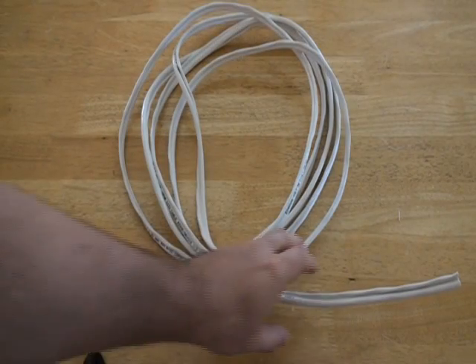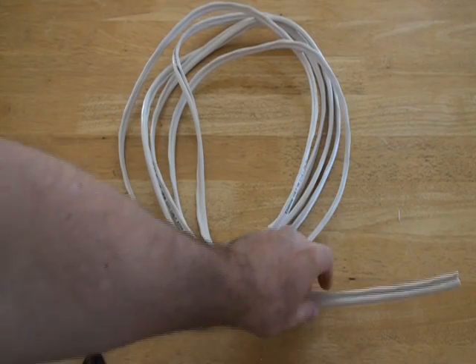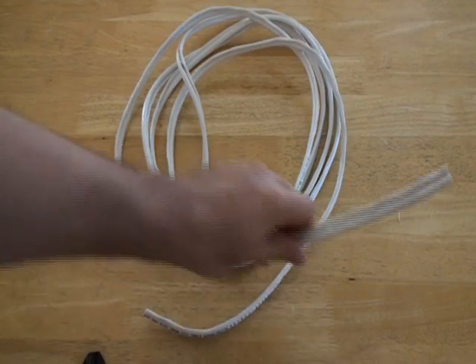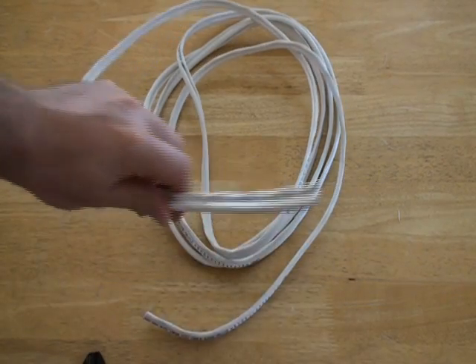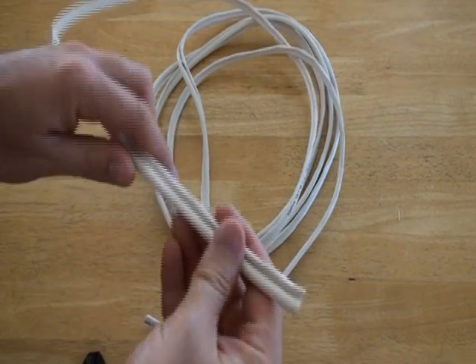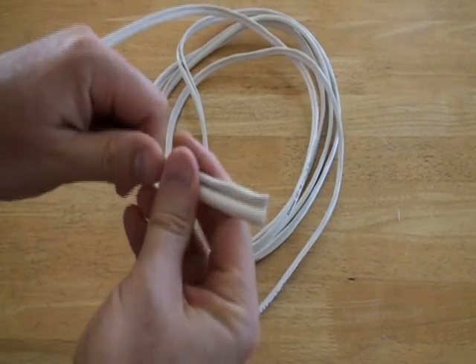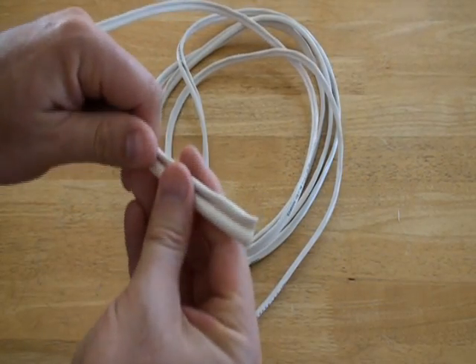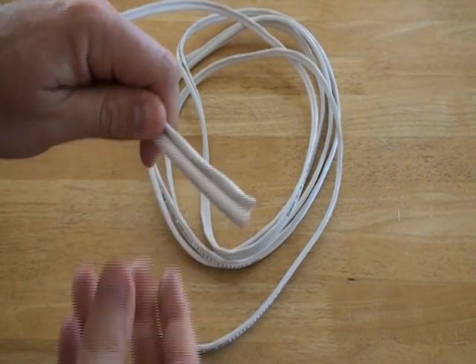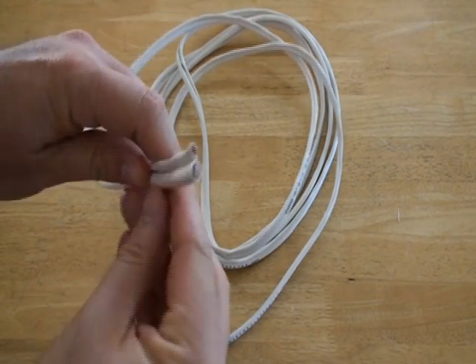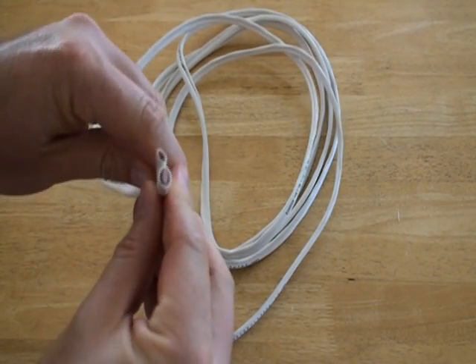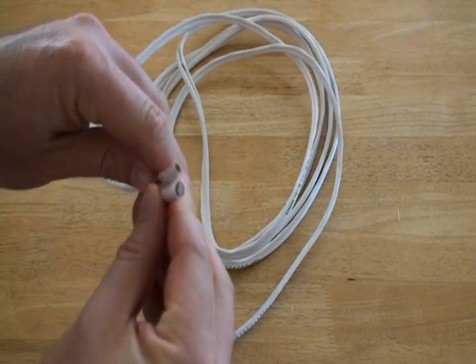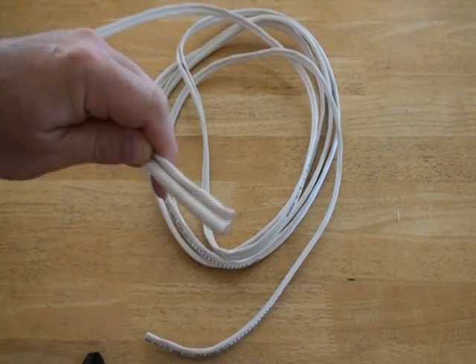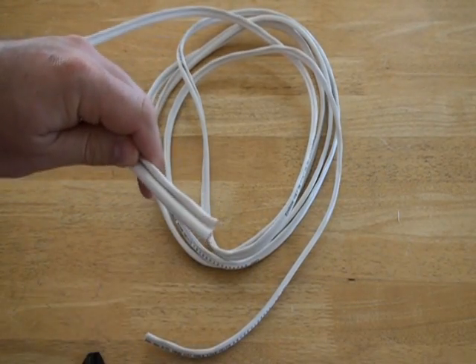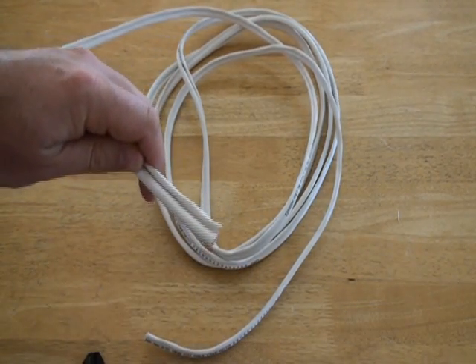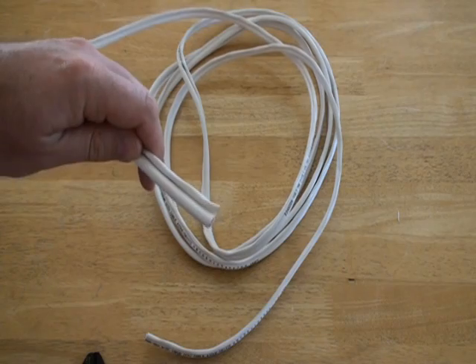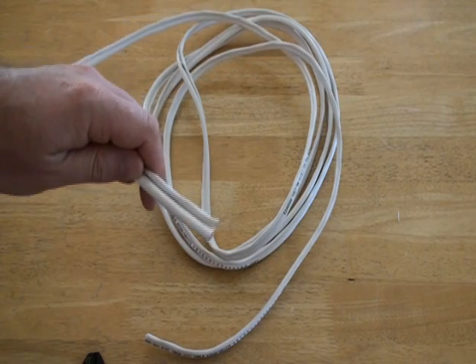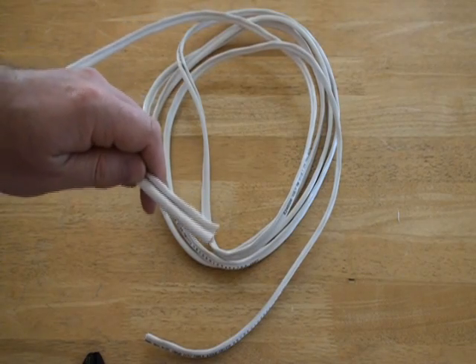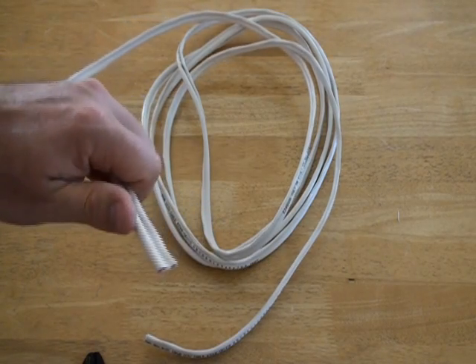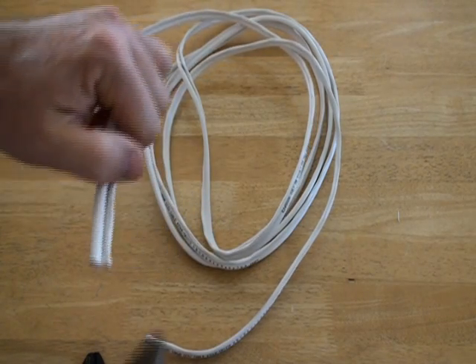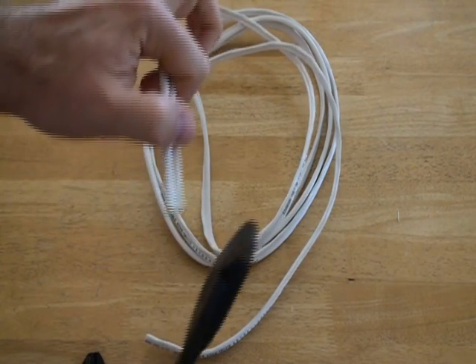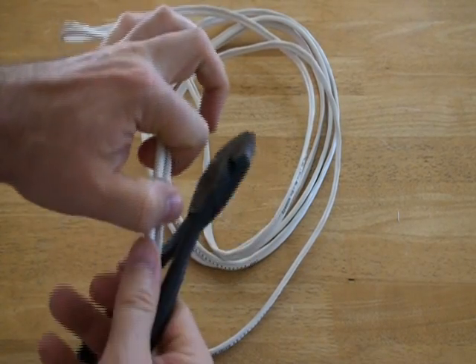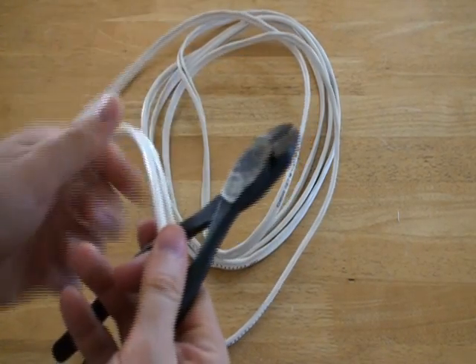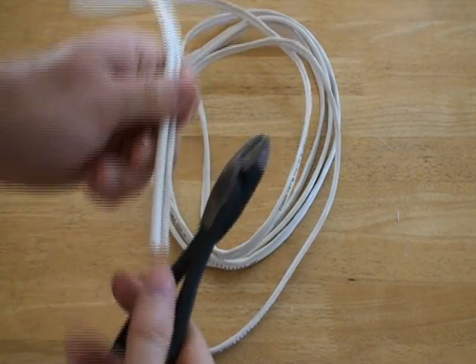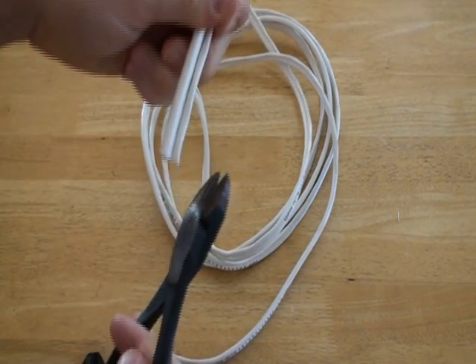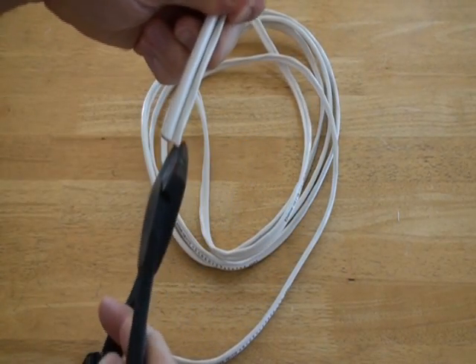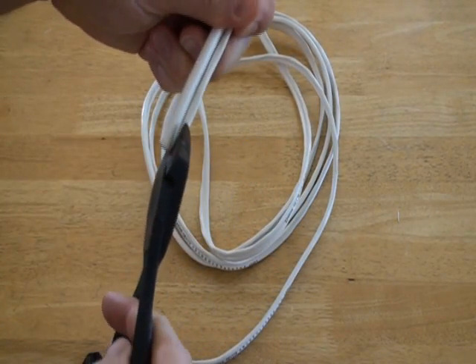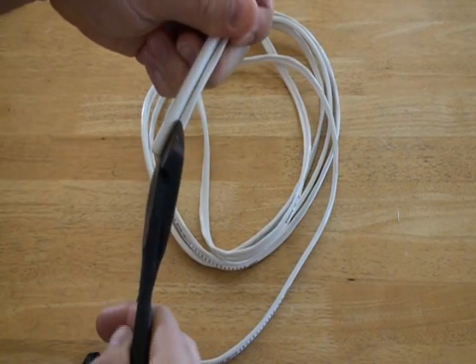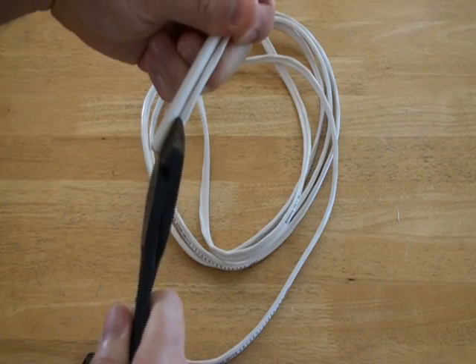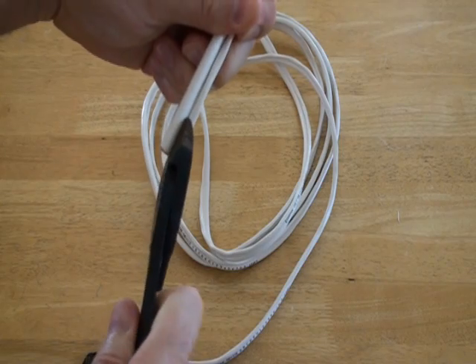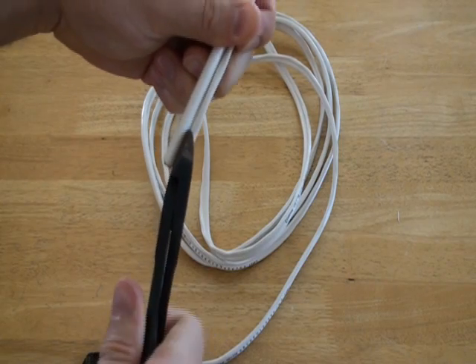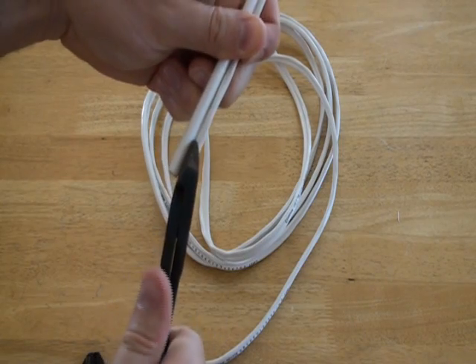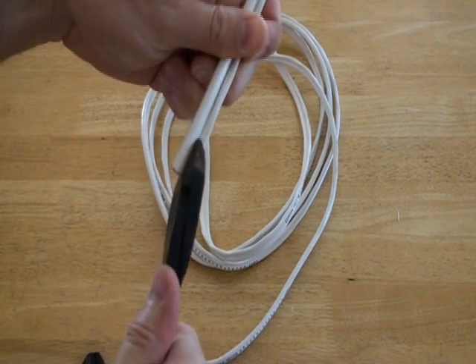Step 1. Grab one end of your RG59 cable. Then, using a pair of wire cutters, separate the RG59 coax cable from the 18-gauge power cables.